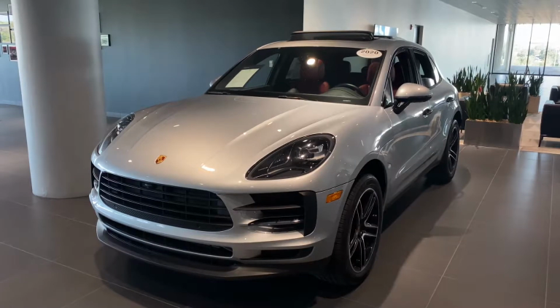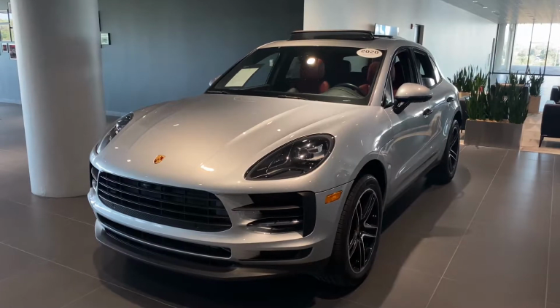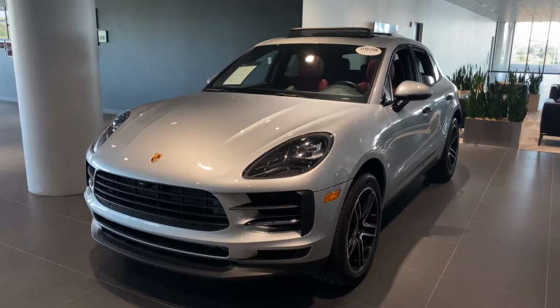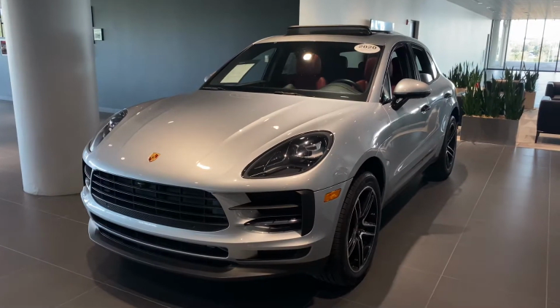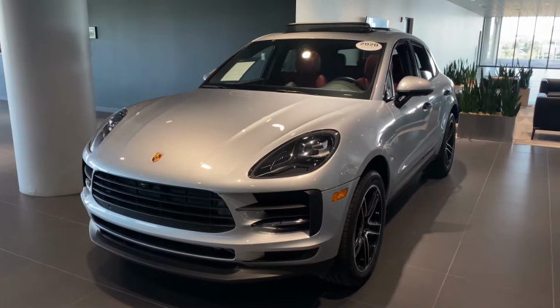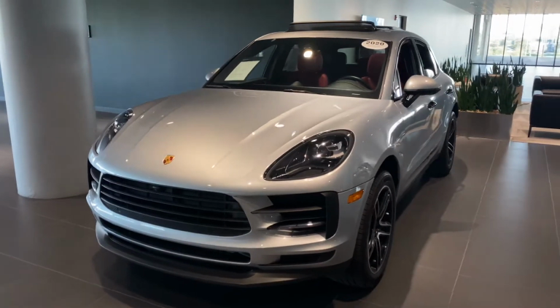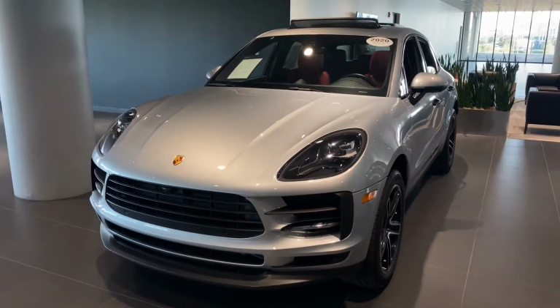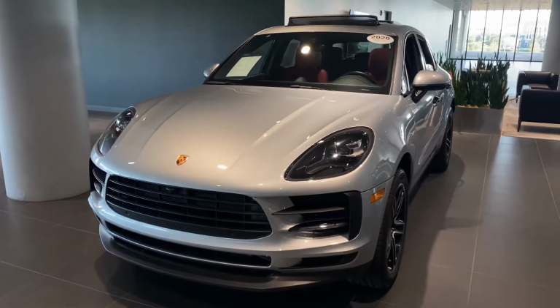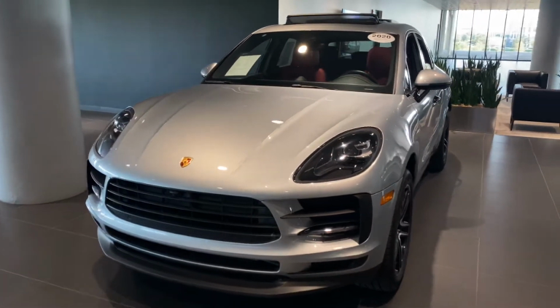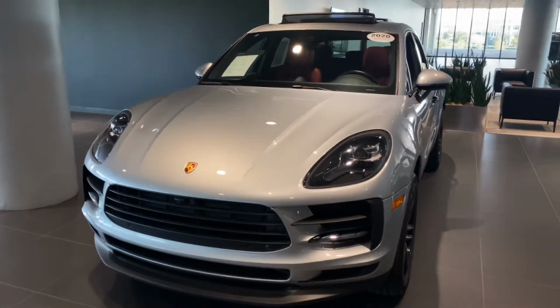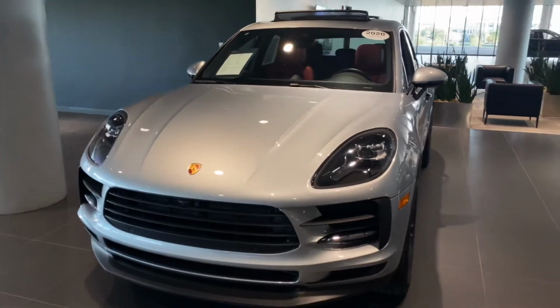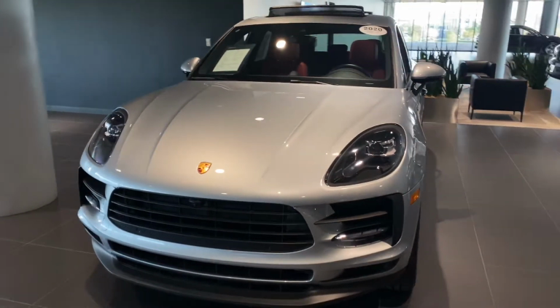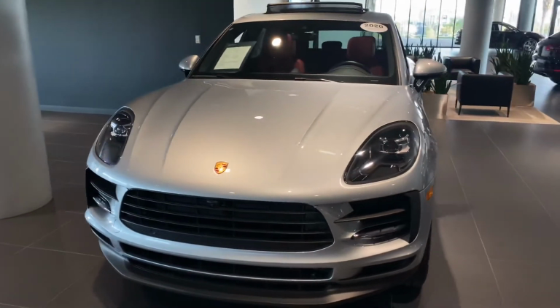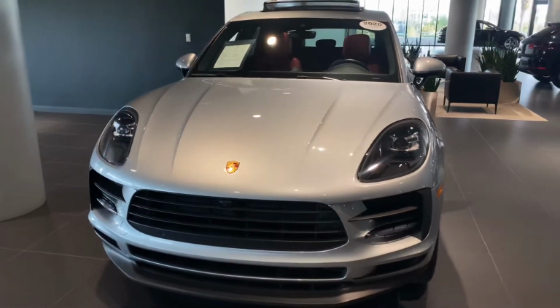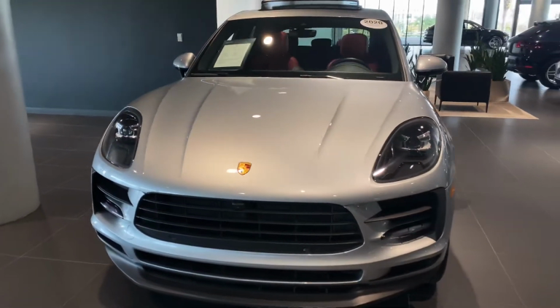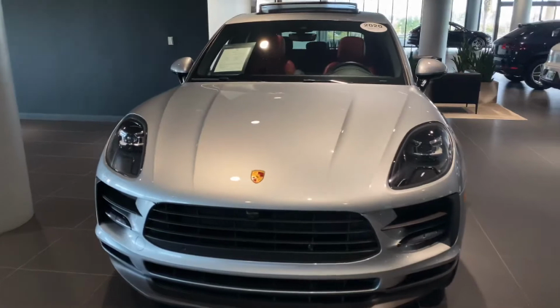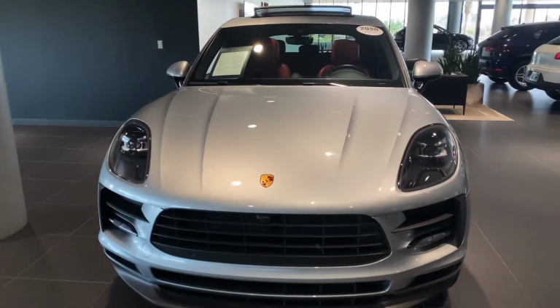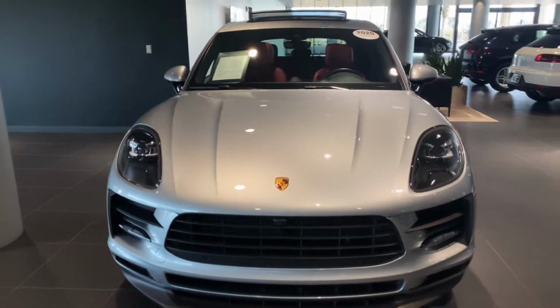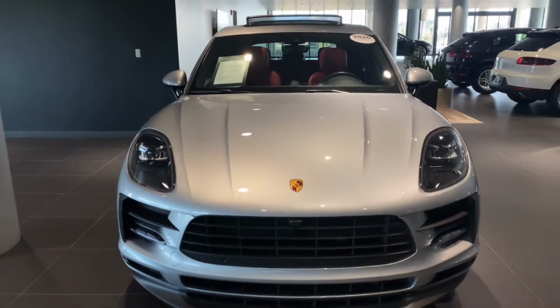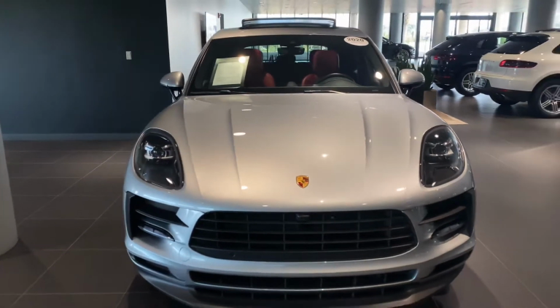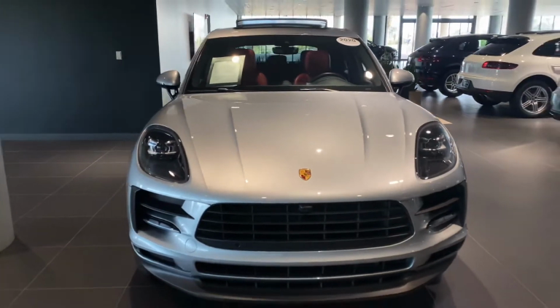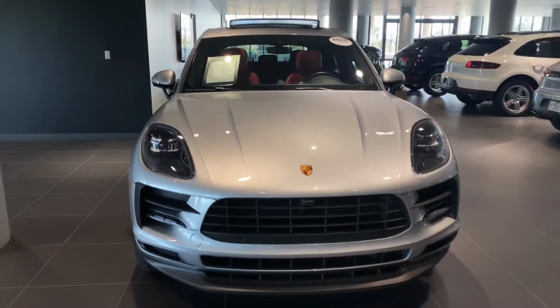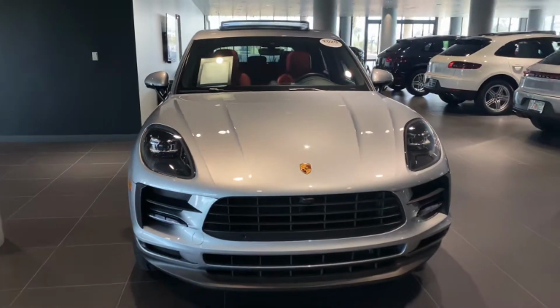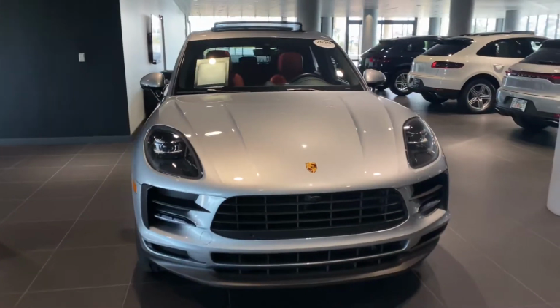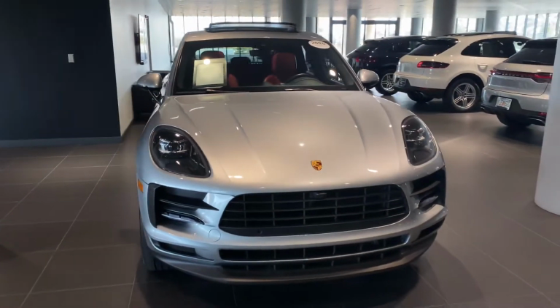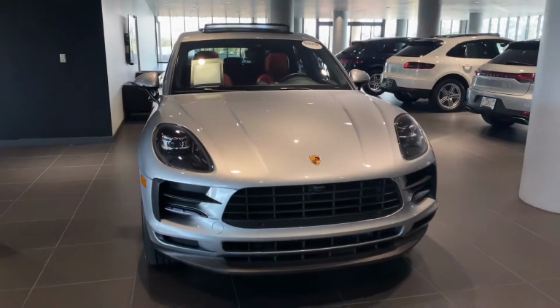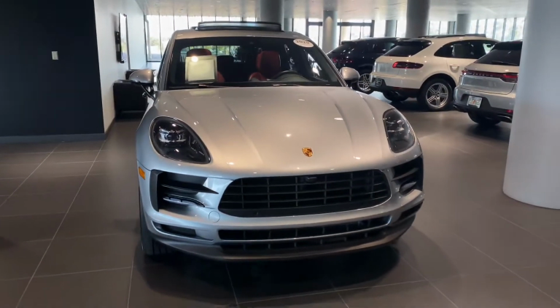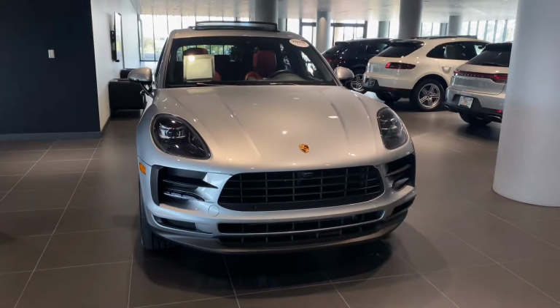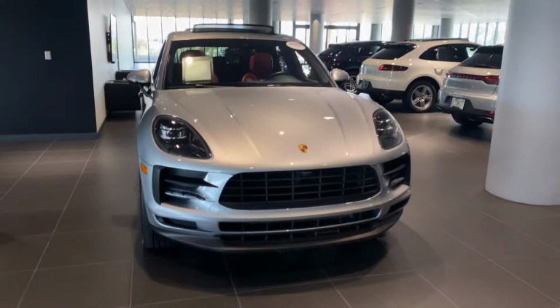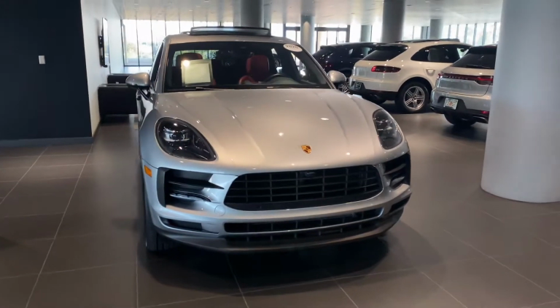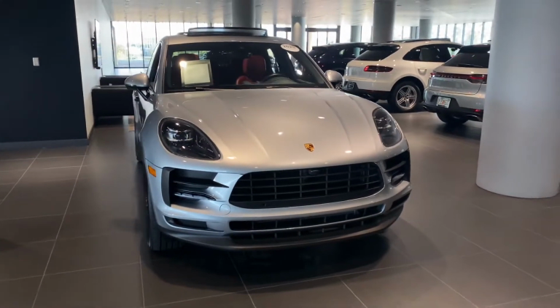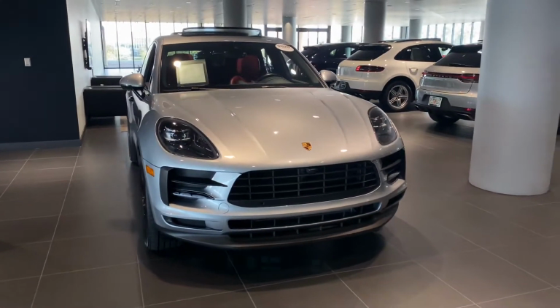Hello, Katherine here at Porsche South Orlando looking at the 2020 Porsche Macan. Just wanted to give you a brief walk around of the vehicle, highlighting some of the key points.